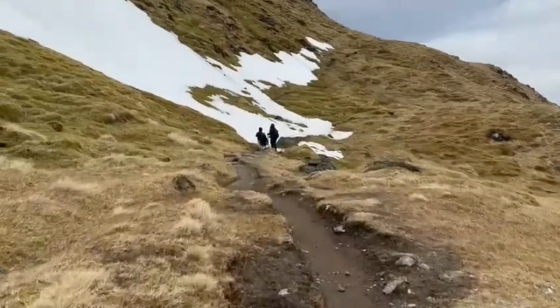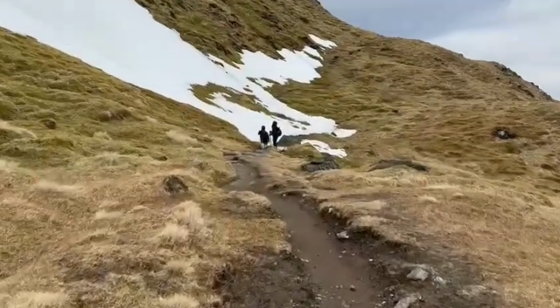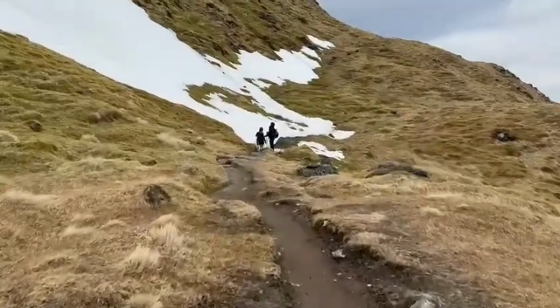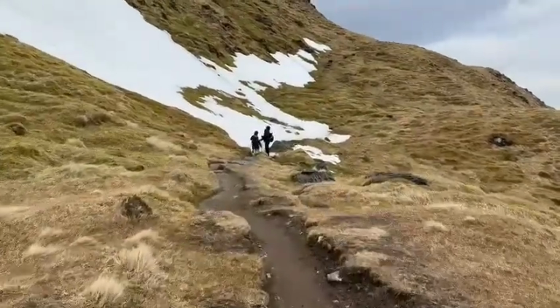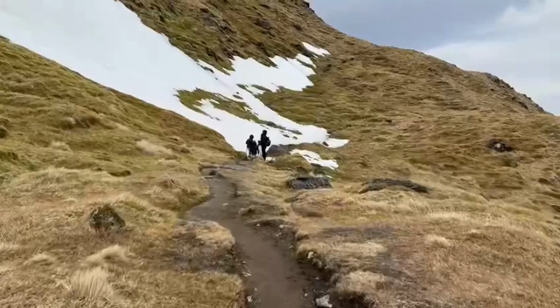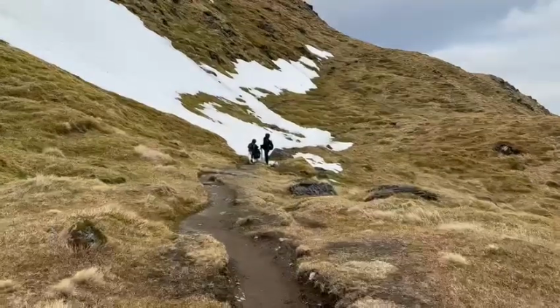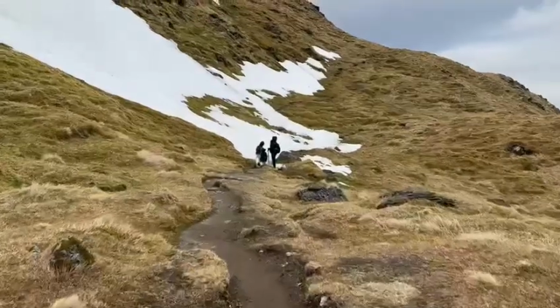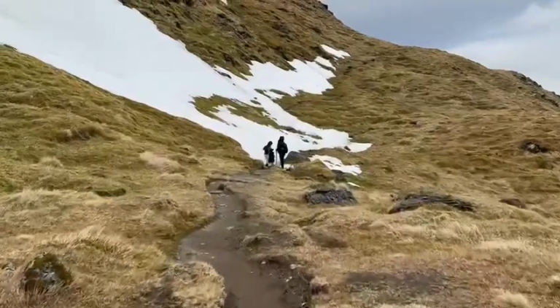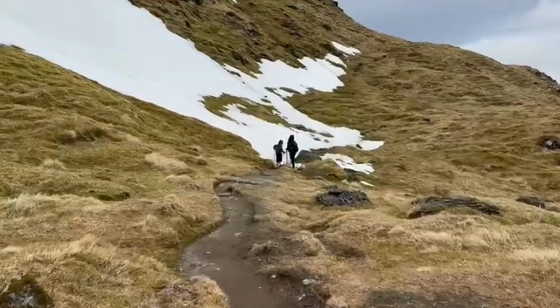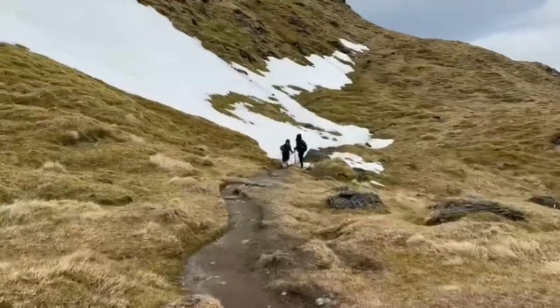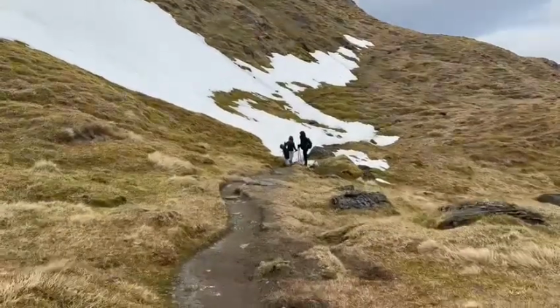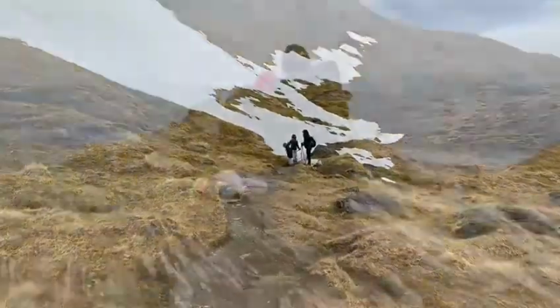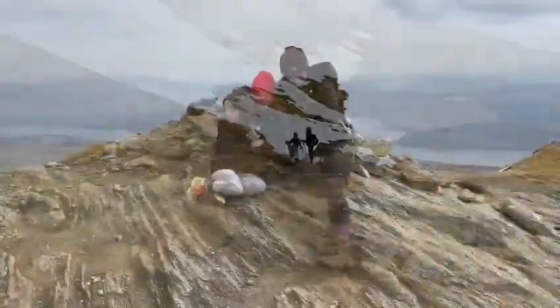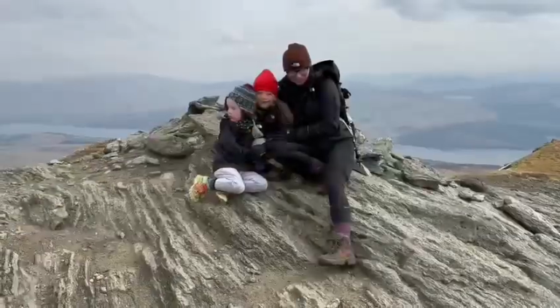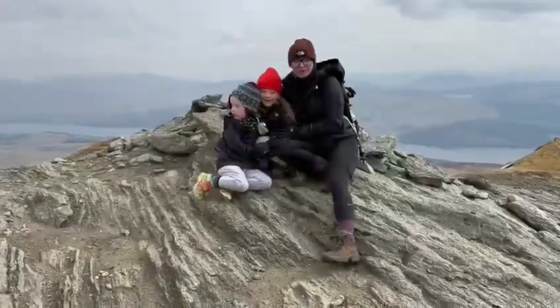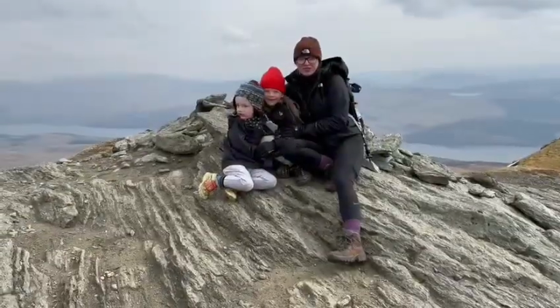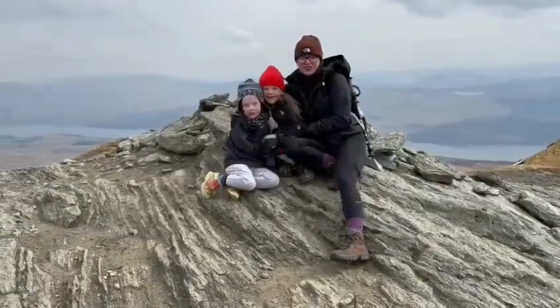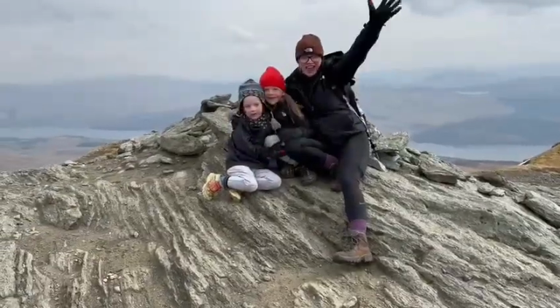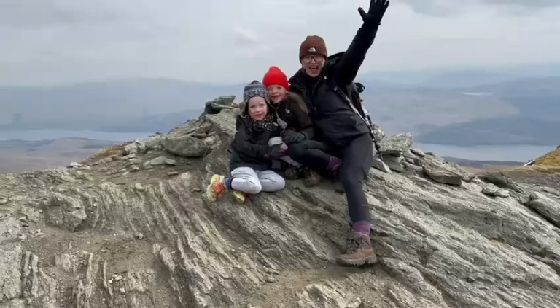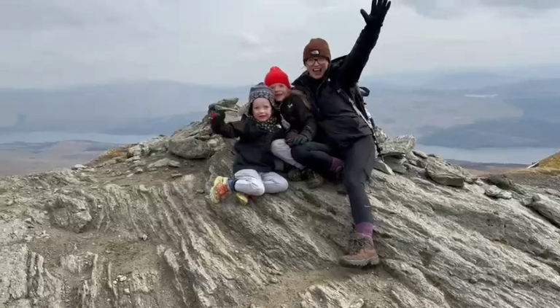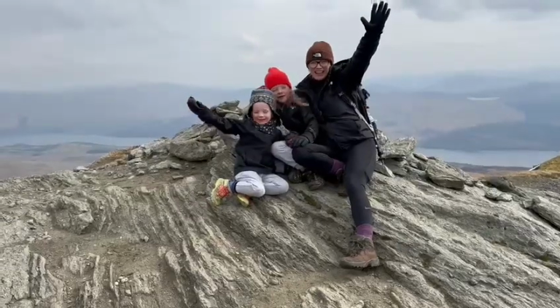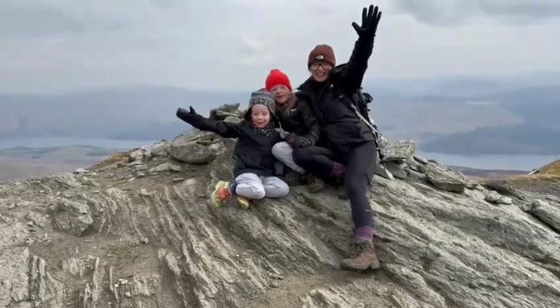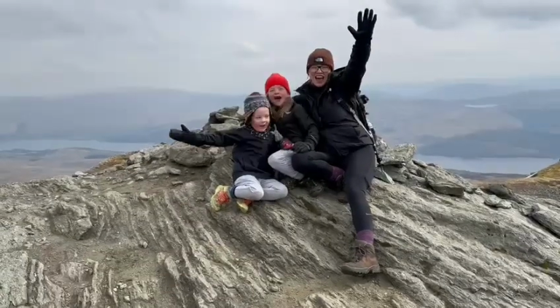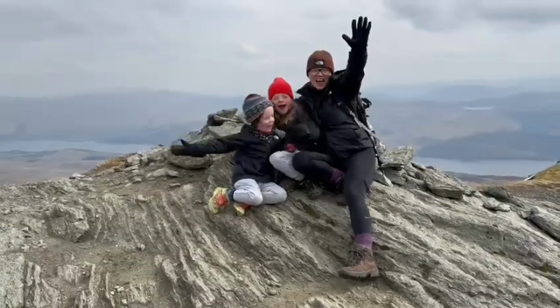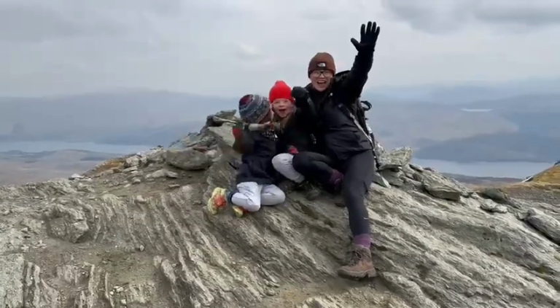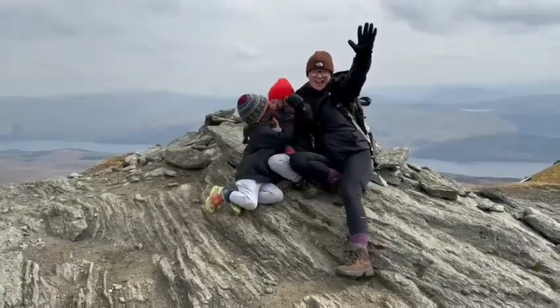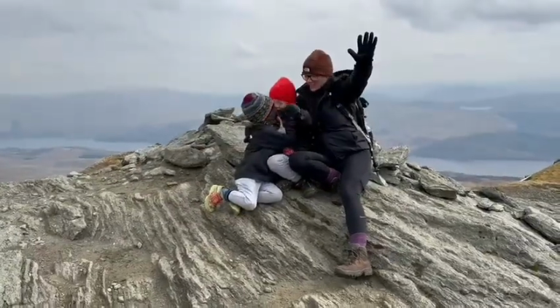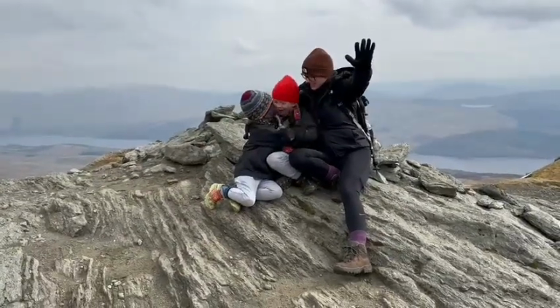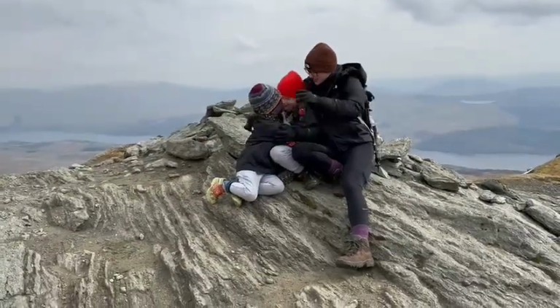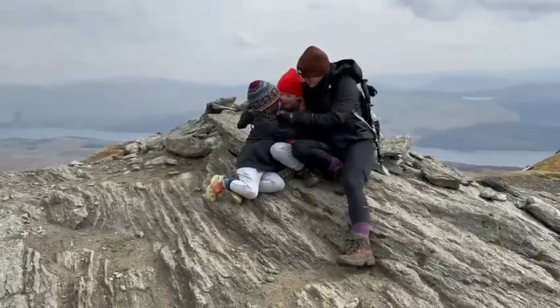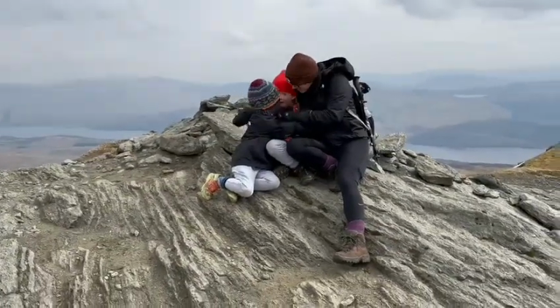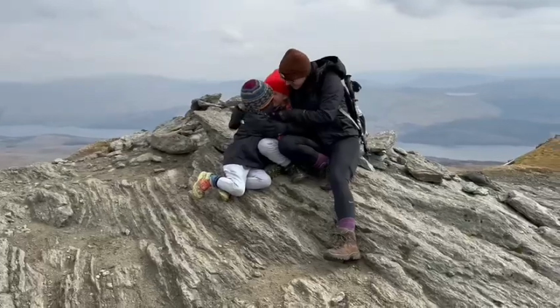The section was okay — just make sure to hold onto the little one. Everybody say we're on Meall nan Tarmachan! Amazing! It's so windy!